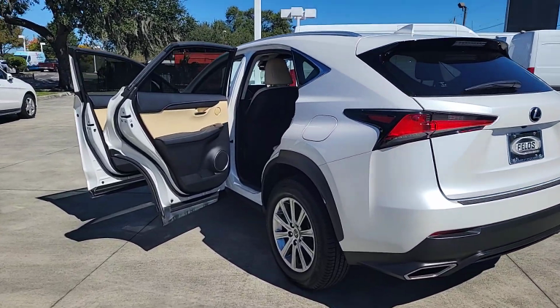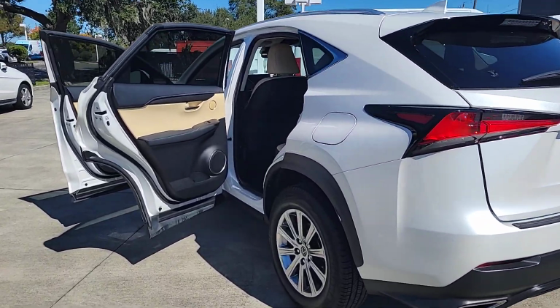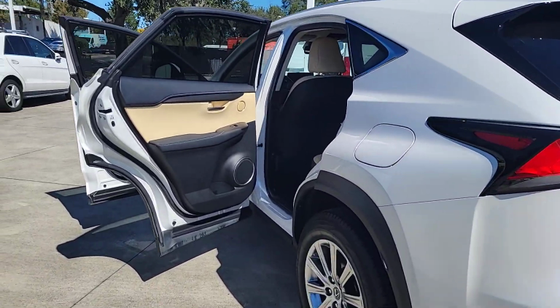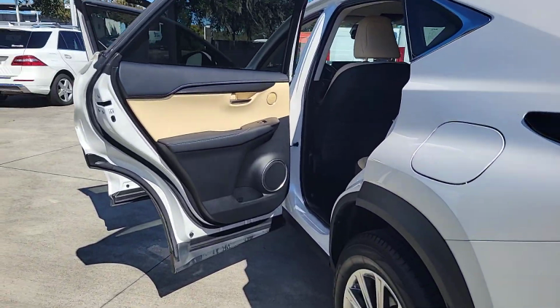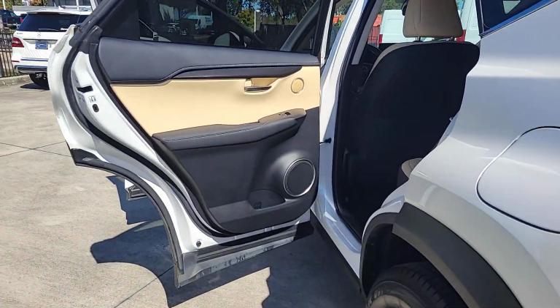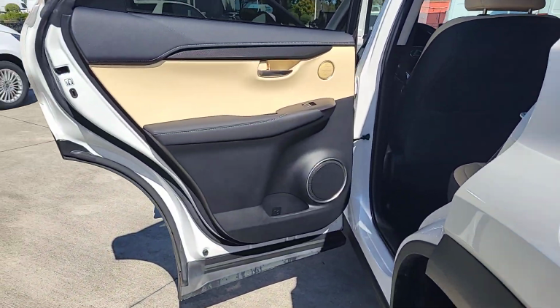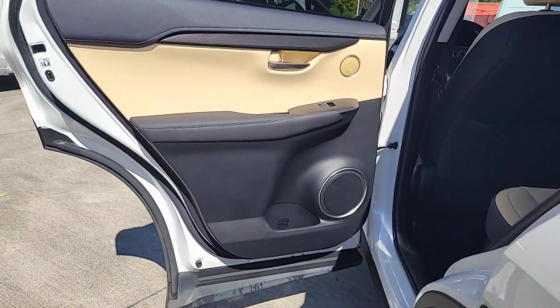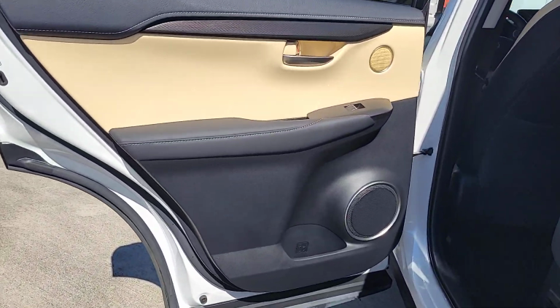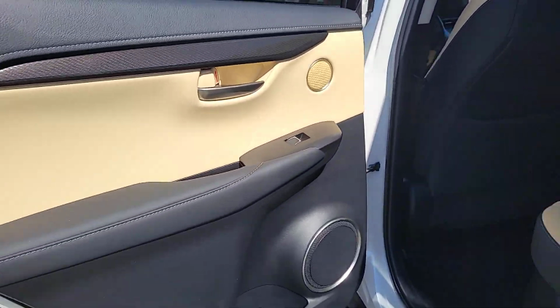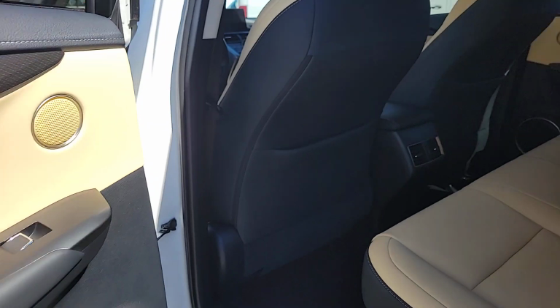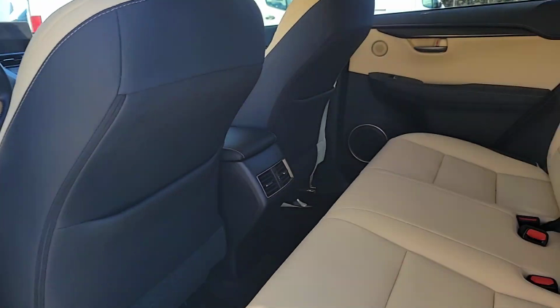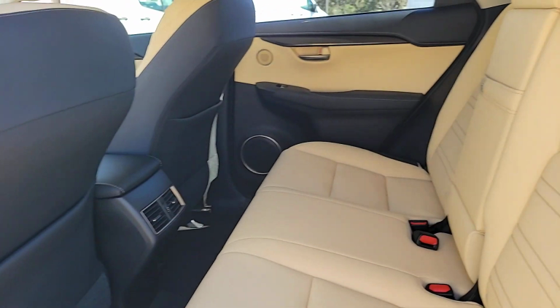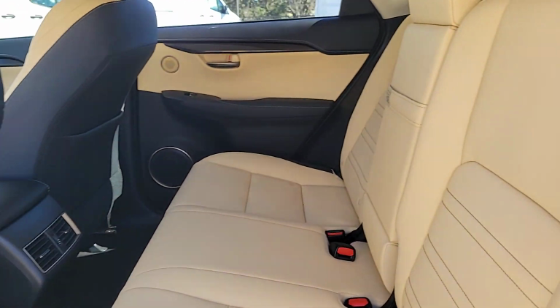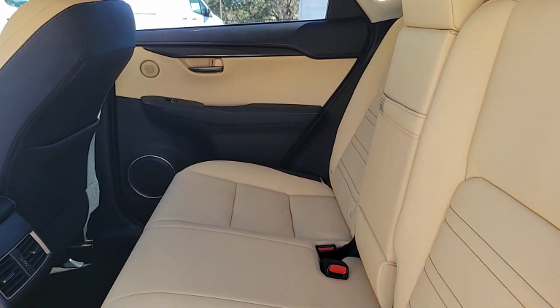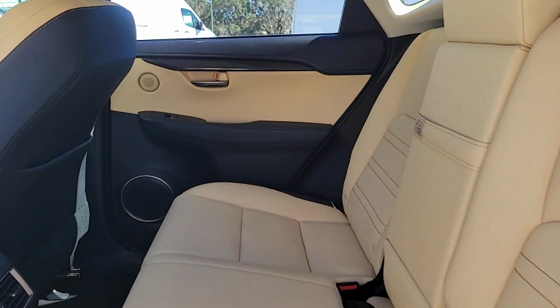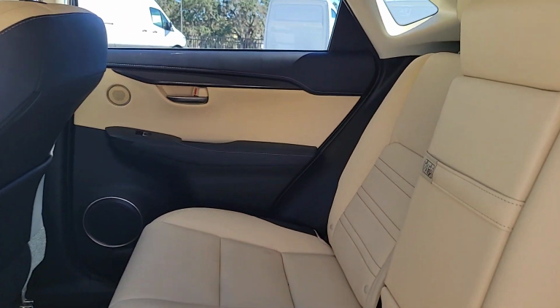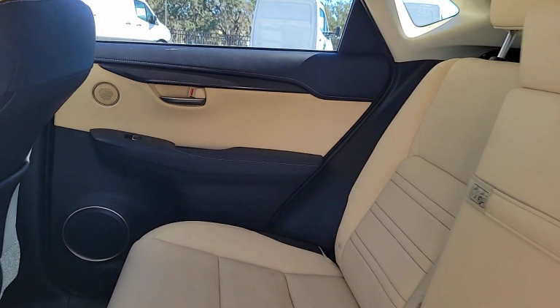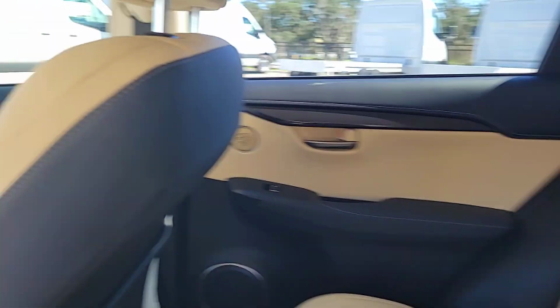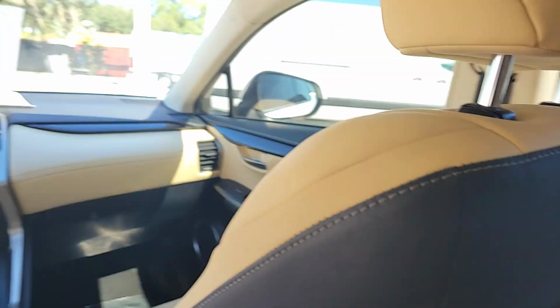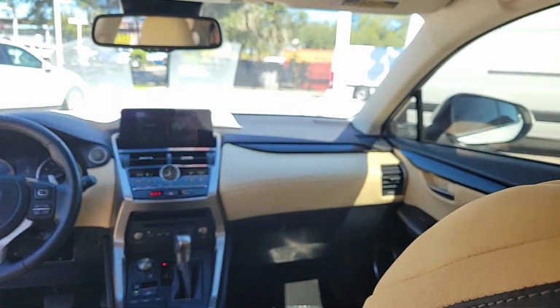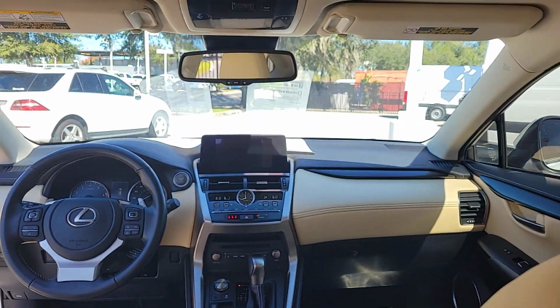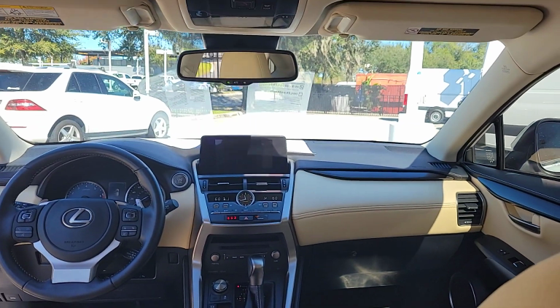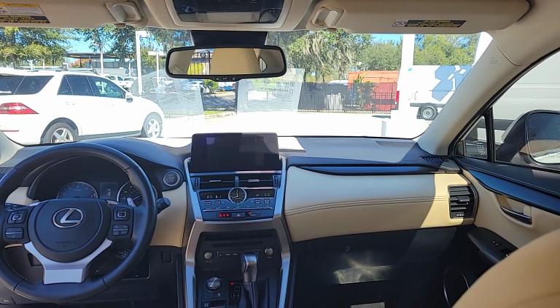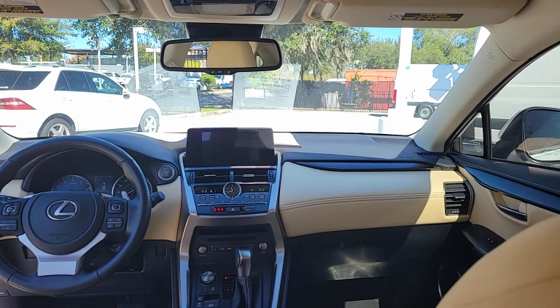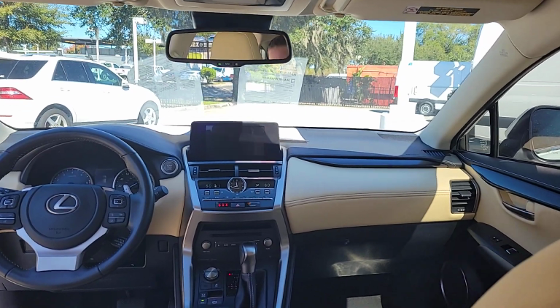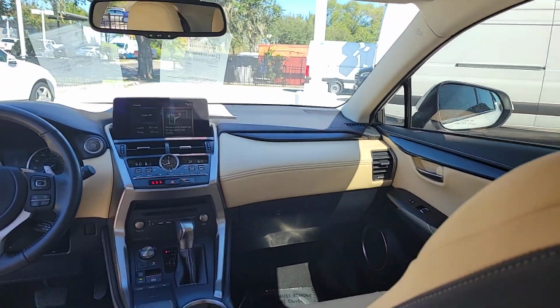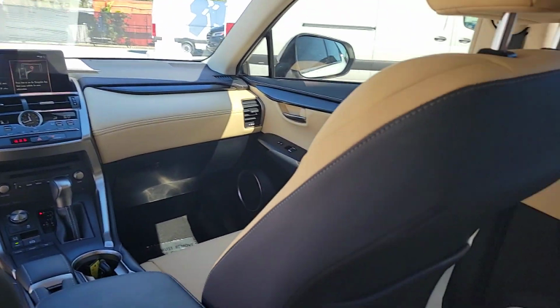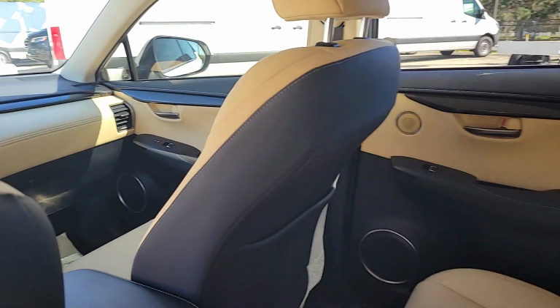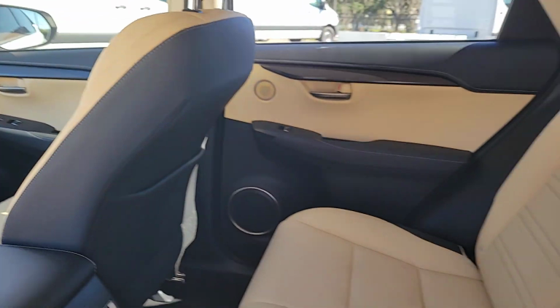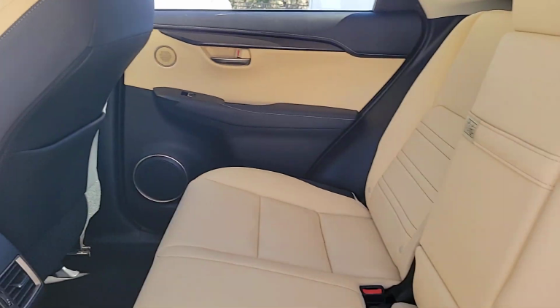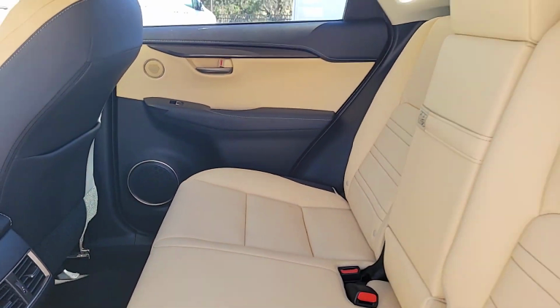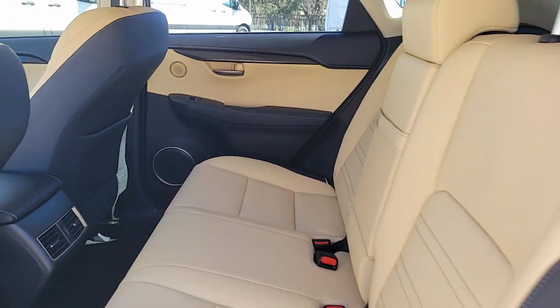Pre-collision system, lane departure warning, keyless entry, backup camera, fog lamps, premium sound system, power passenger seat, keyless start, adaptive cruise control, heated mirrors.